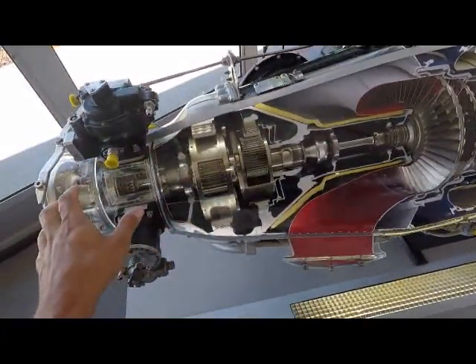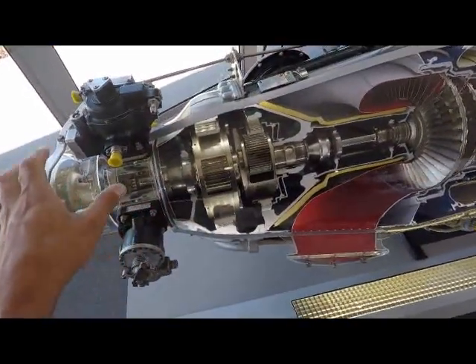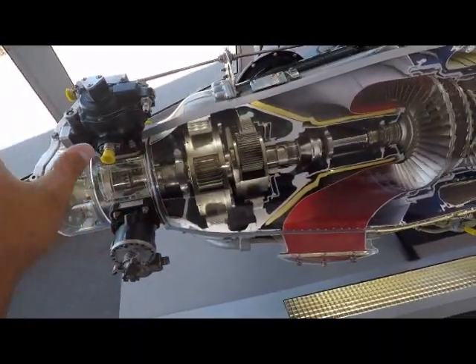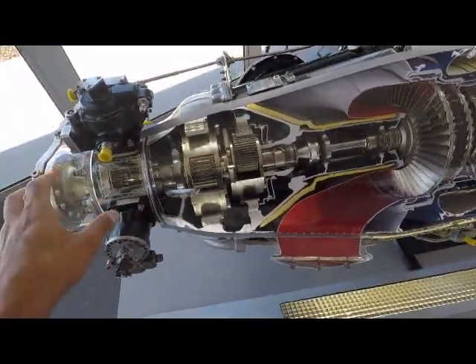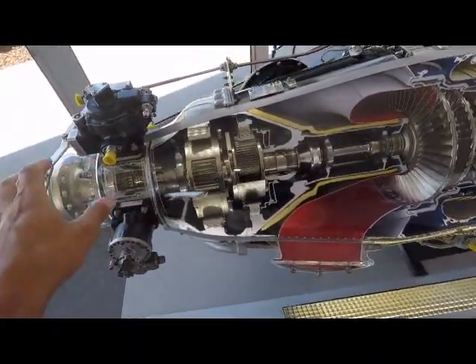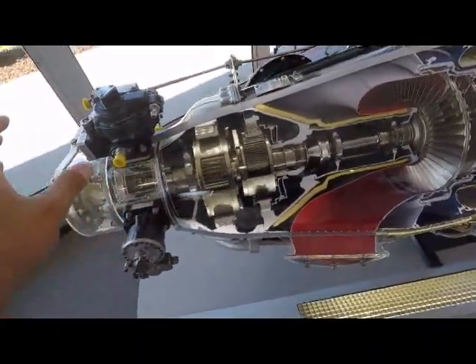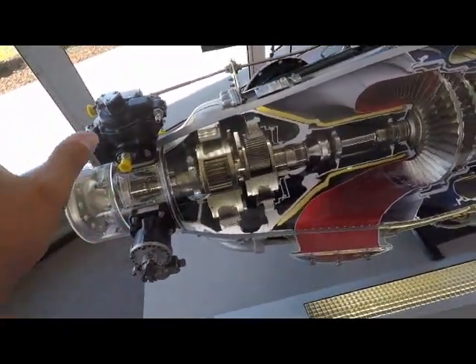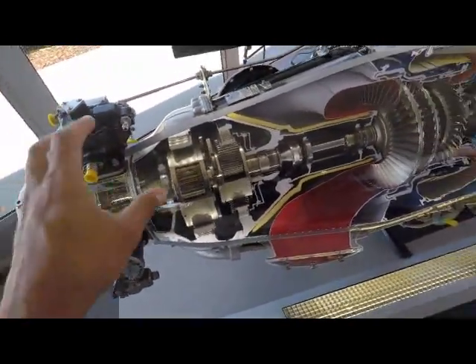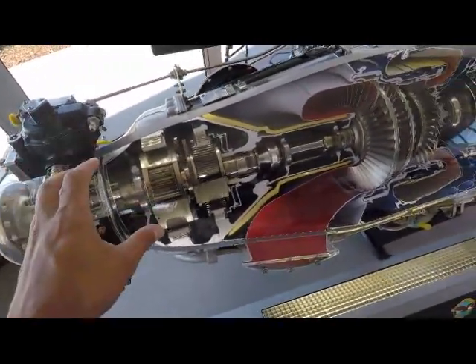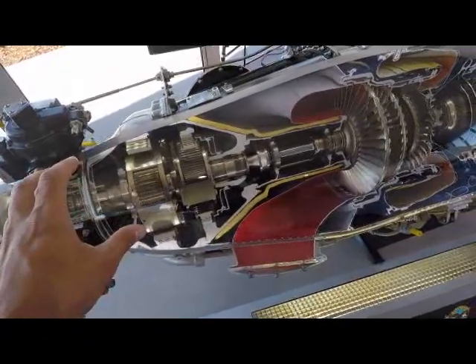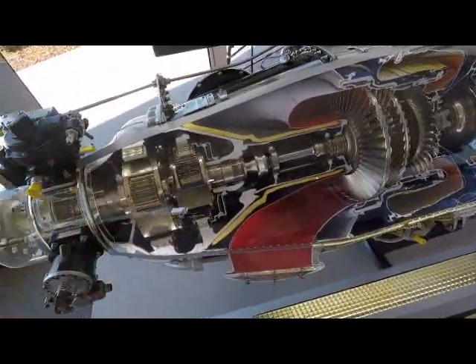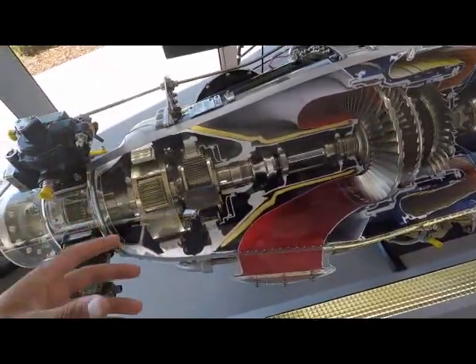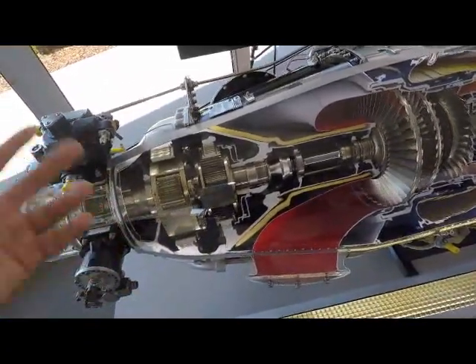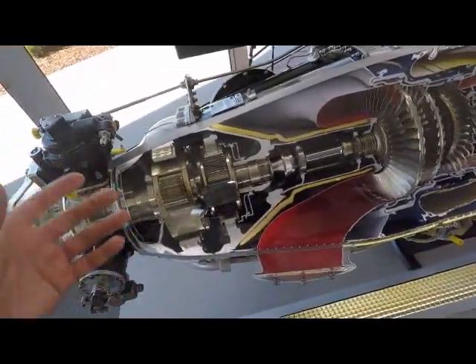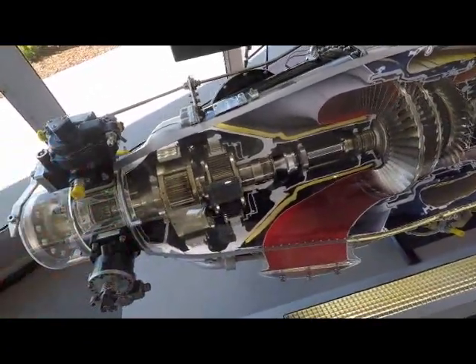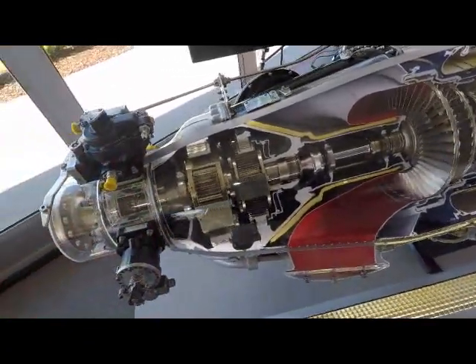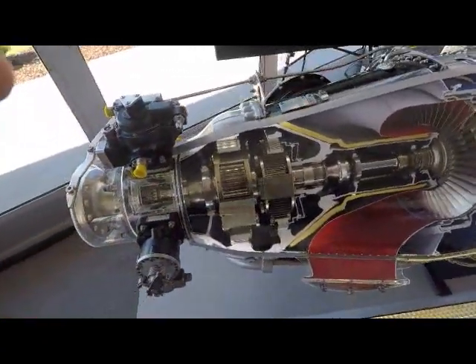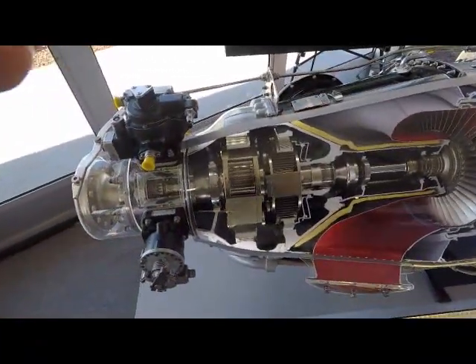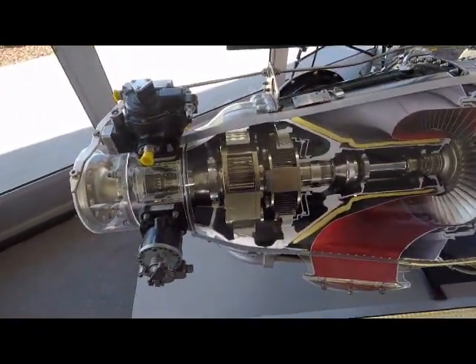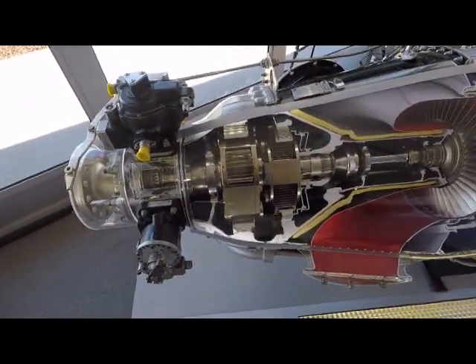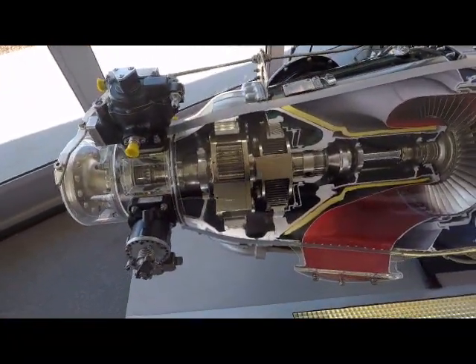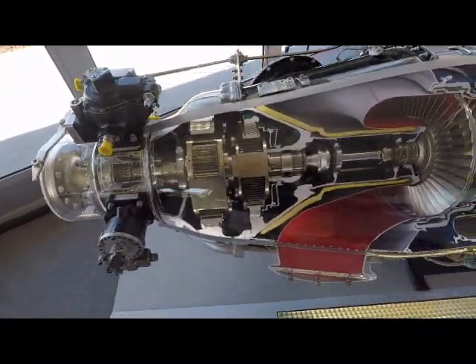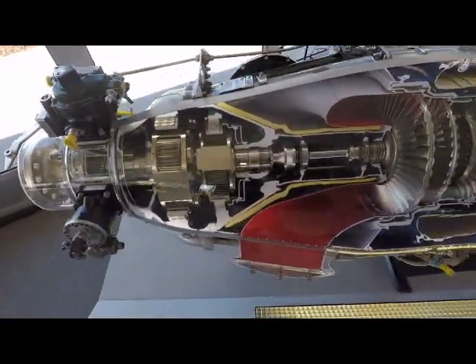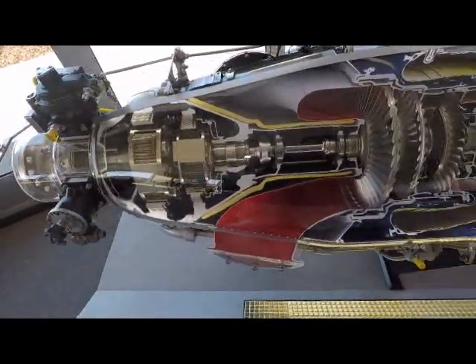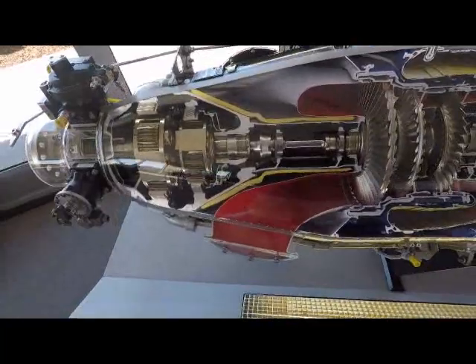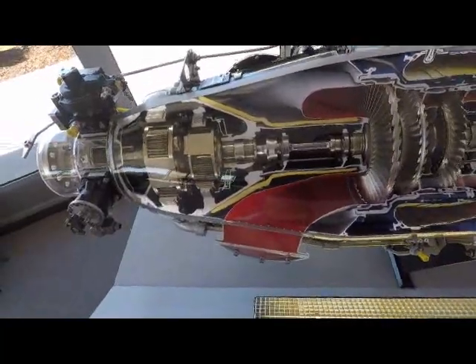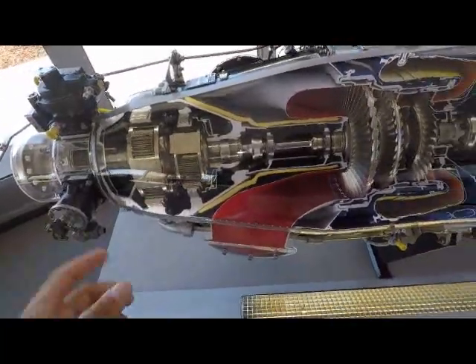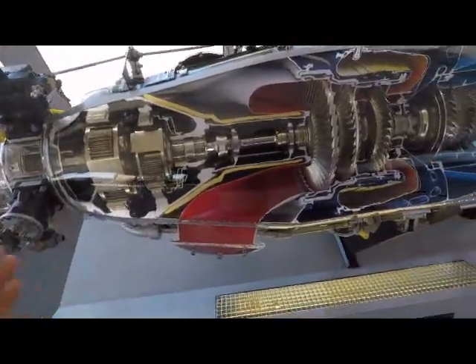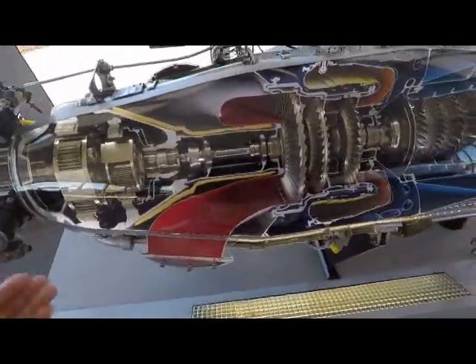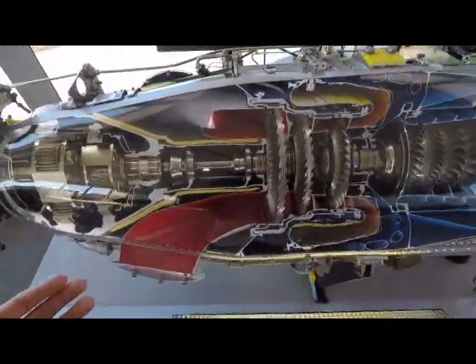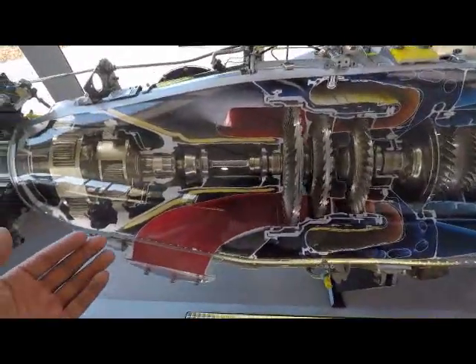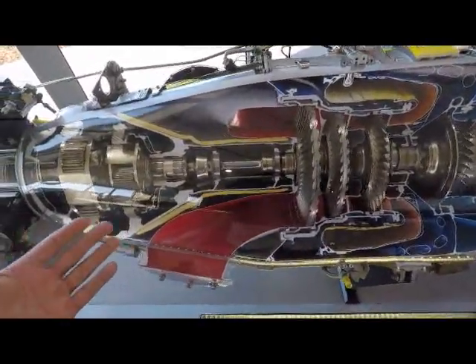If you adjust the prop pitch, you can spin the prop faster or slower and angle the pitch of the blades to determine the torque you want to deliver — but that's more for traditional propeller aircraft rather than a fighter jet.